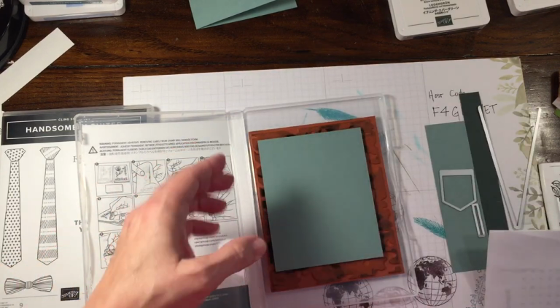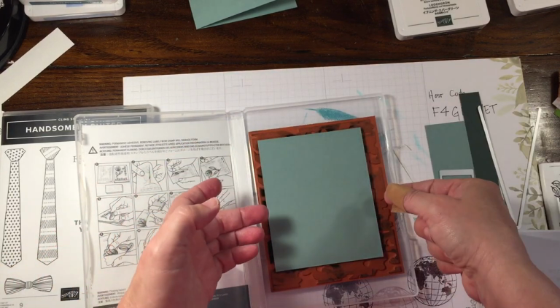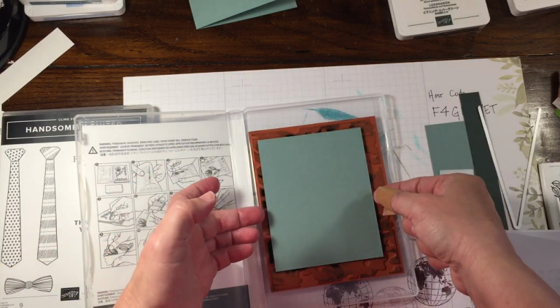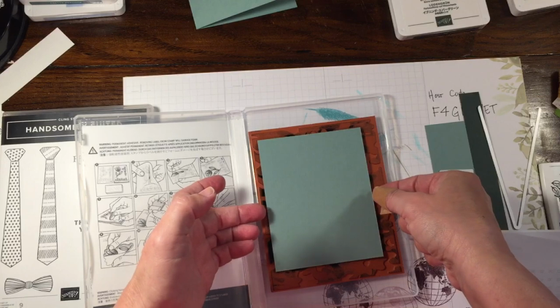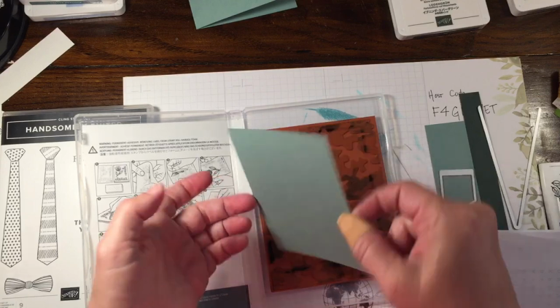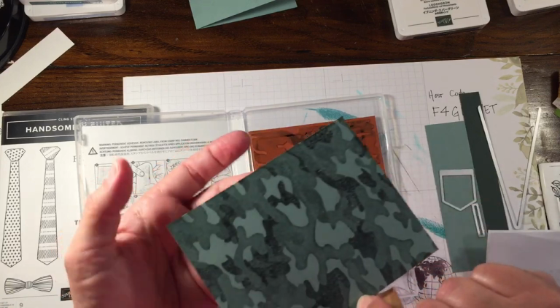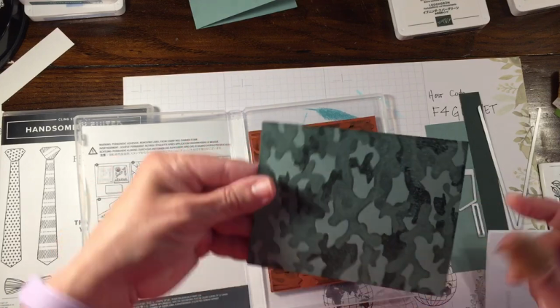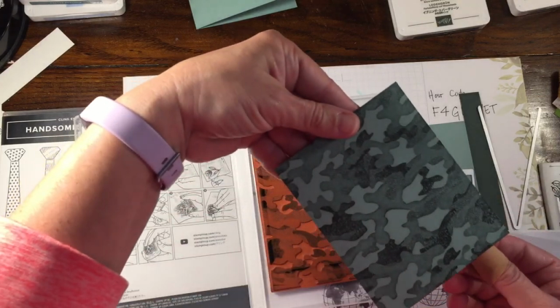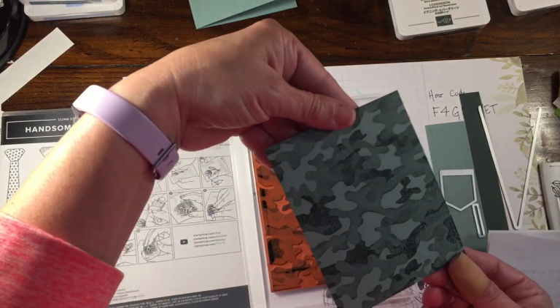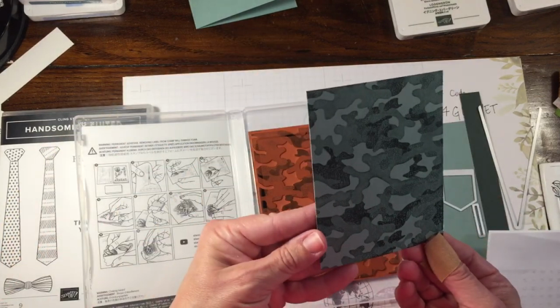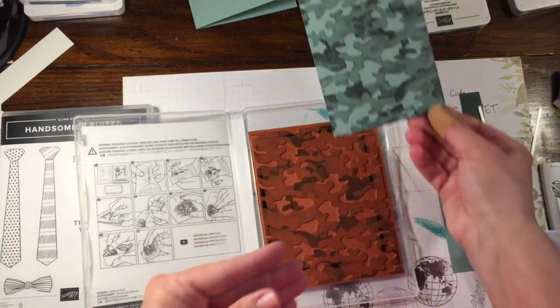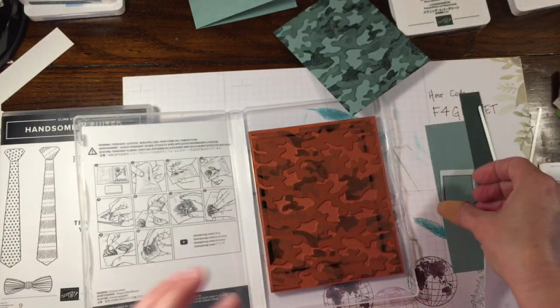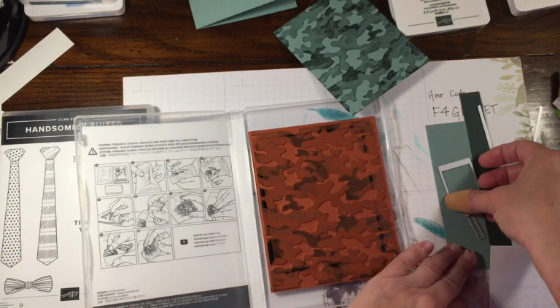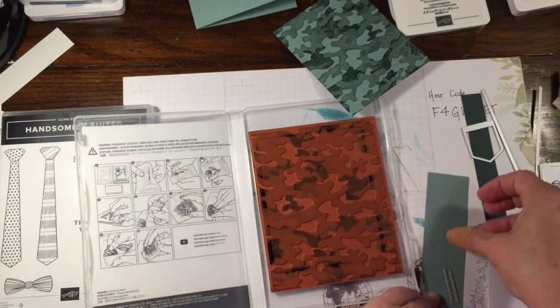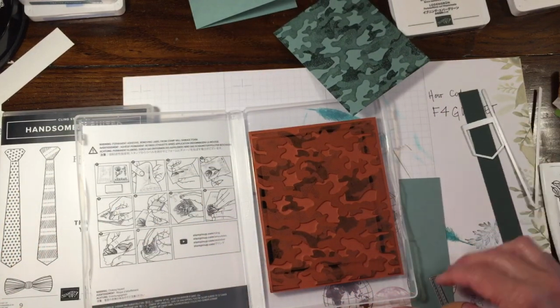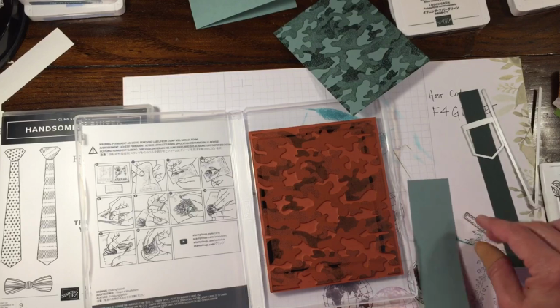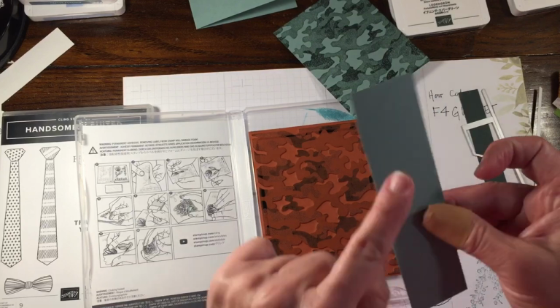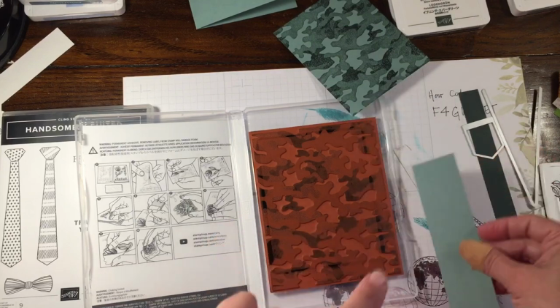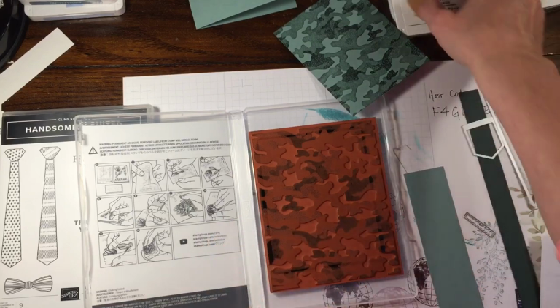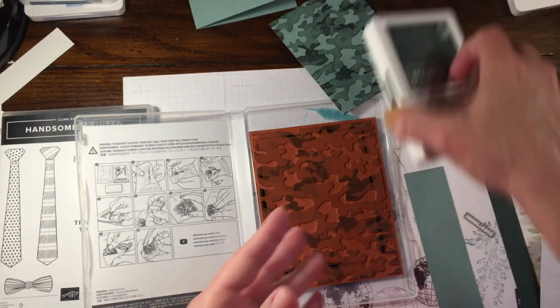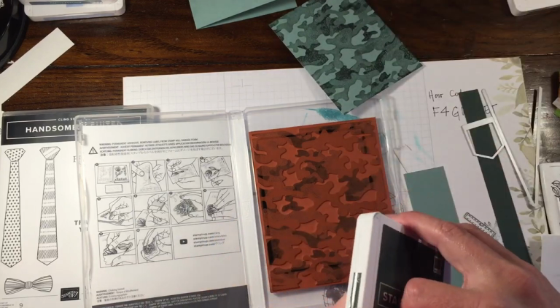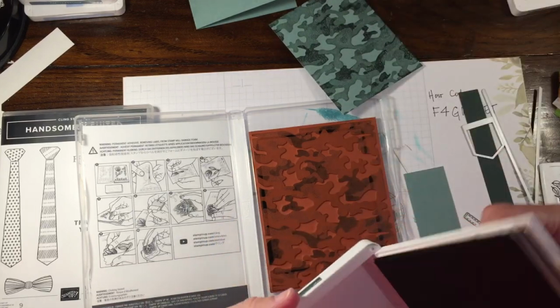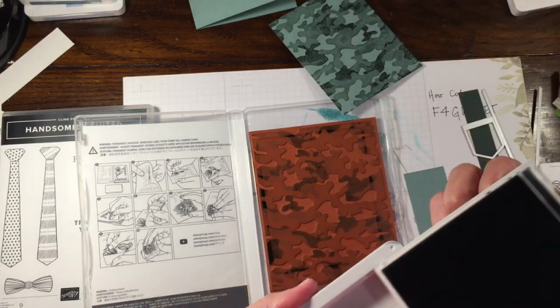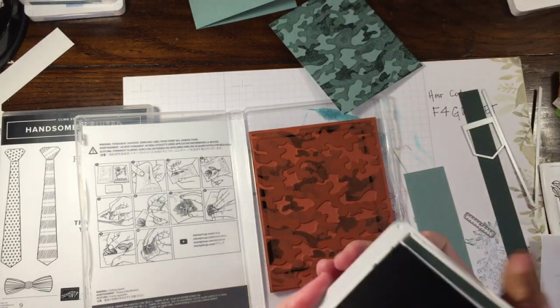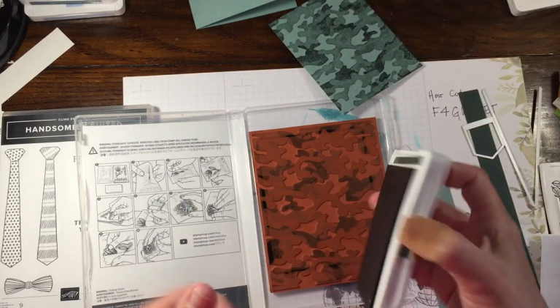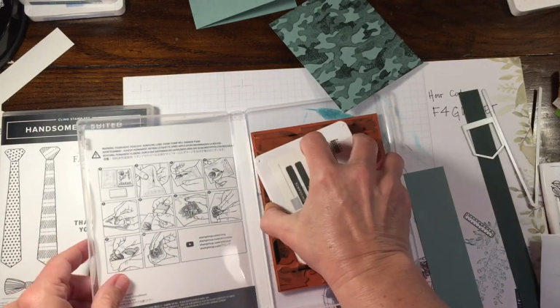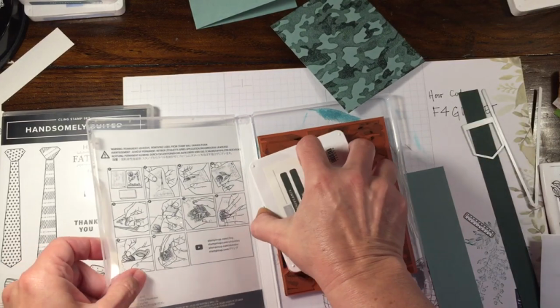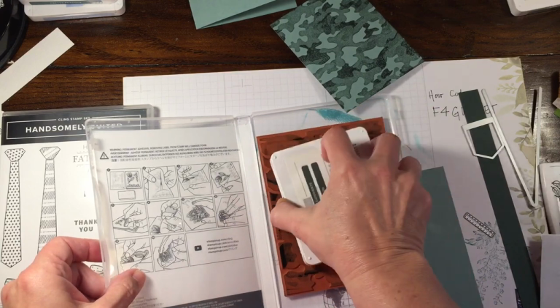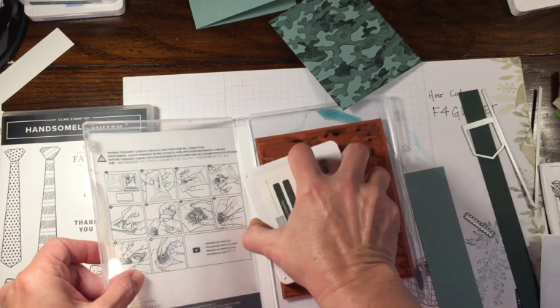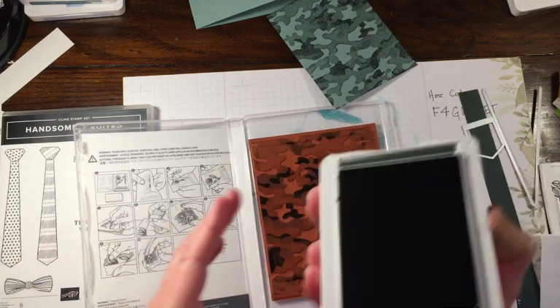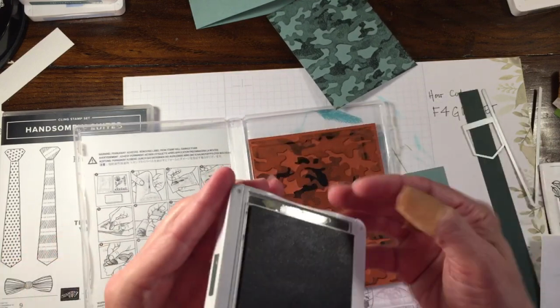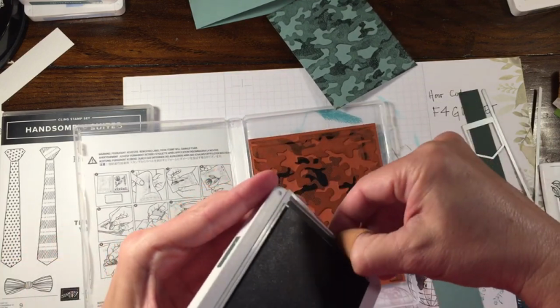And I'm going to lift this up — which looks super cool. So I'm going to do the same thing with this little piece here, because I want to make a pocket. So I'm actually going to ink it just in a small space, because I don't need very much.